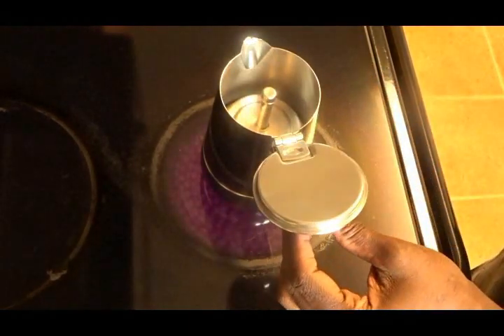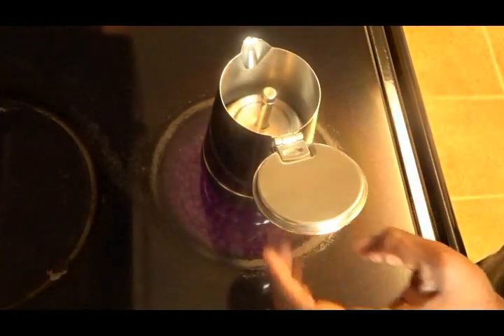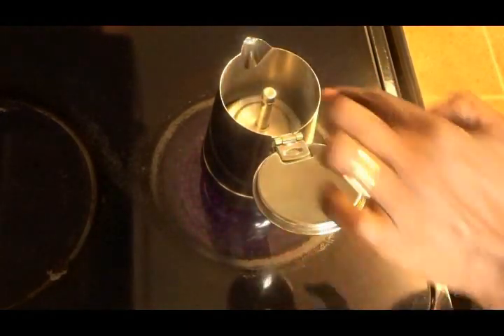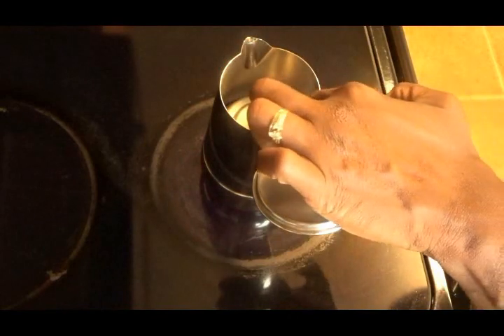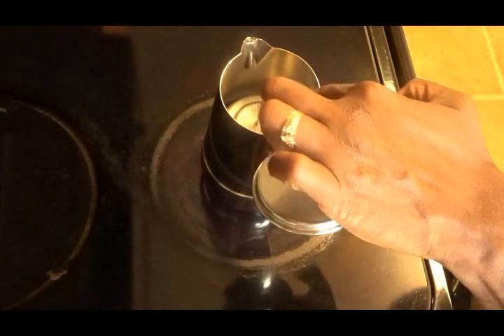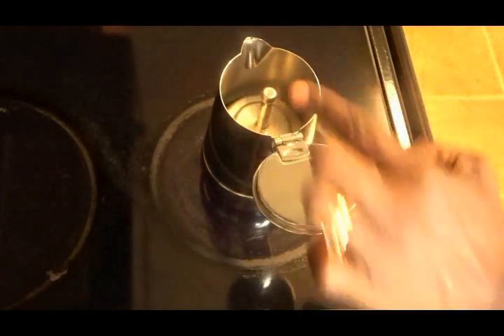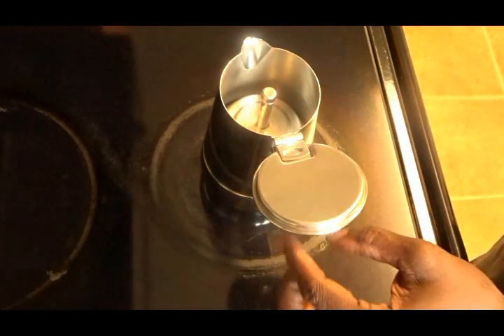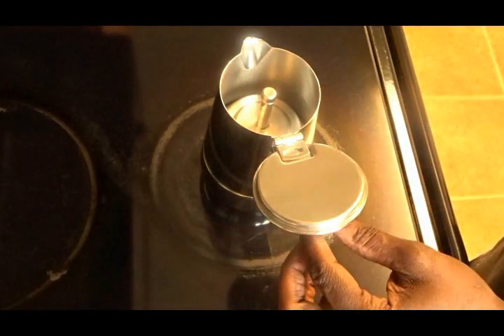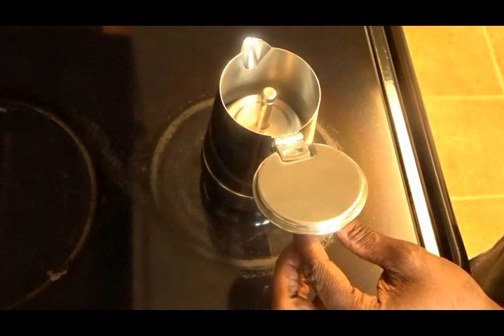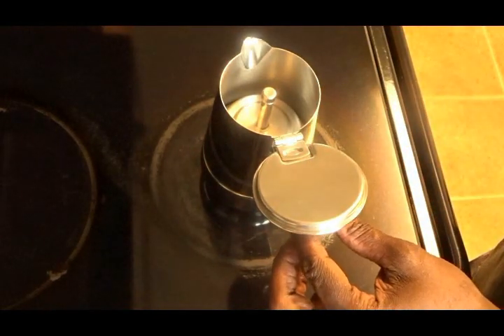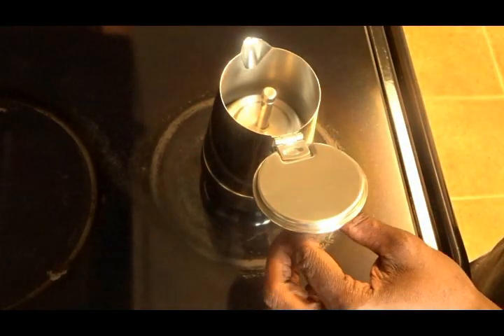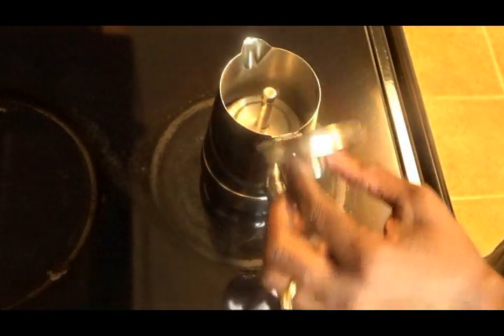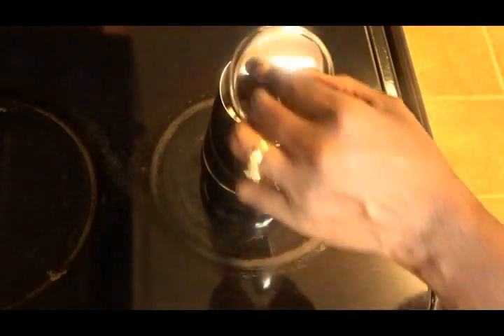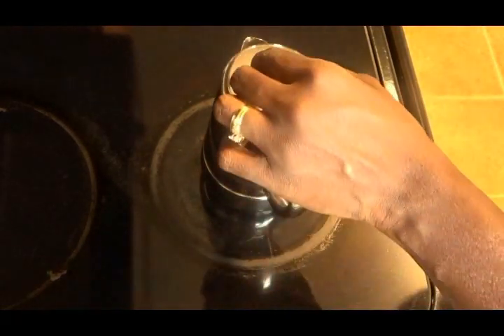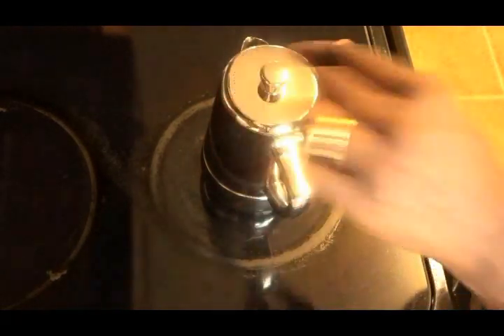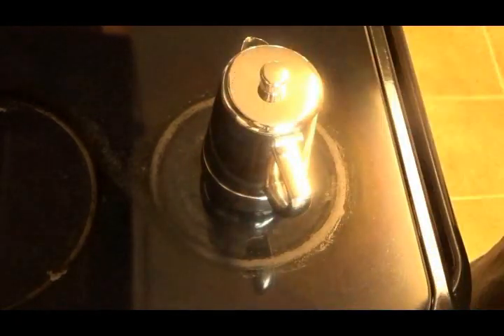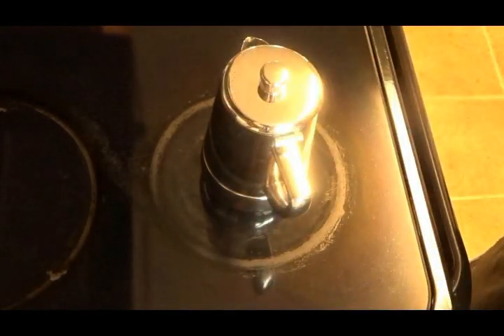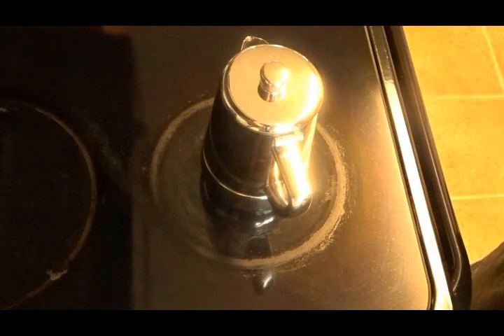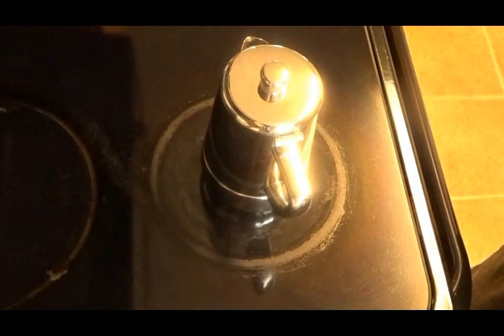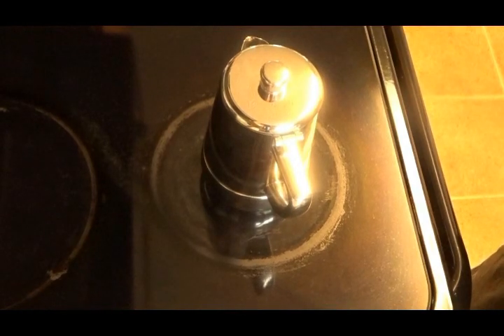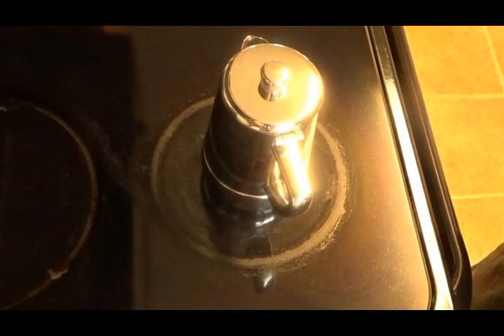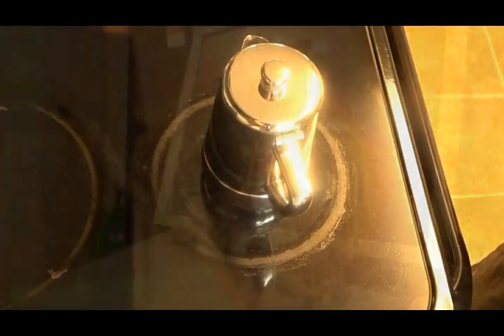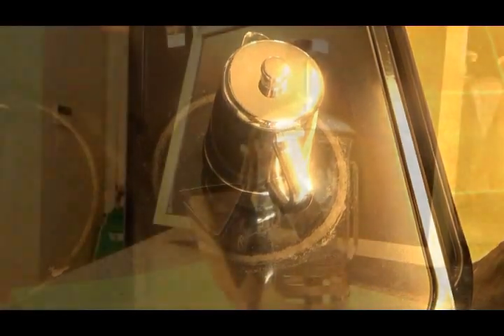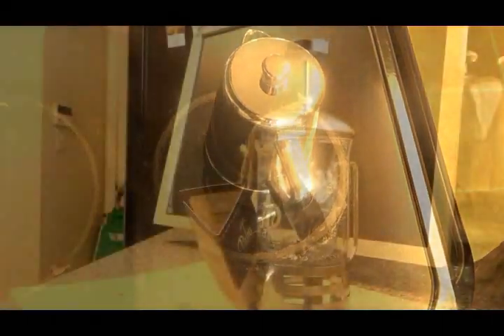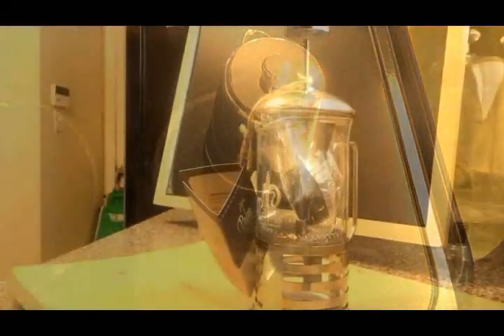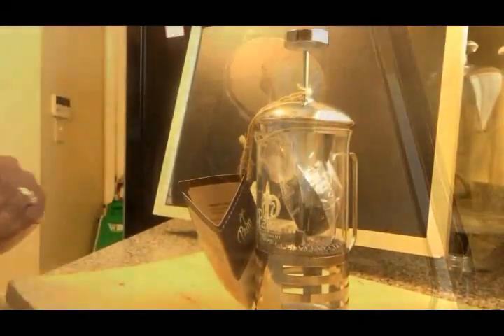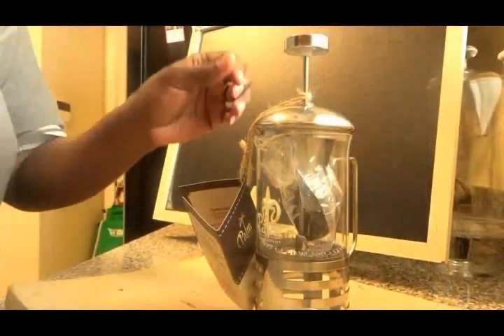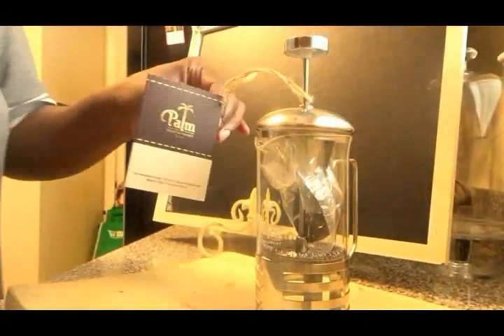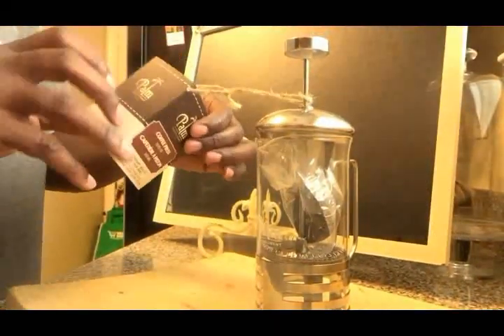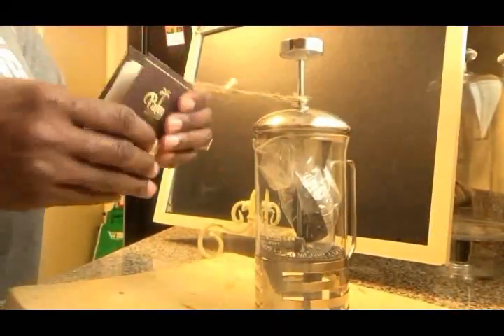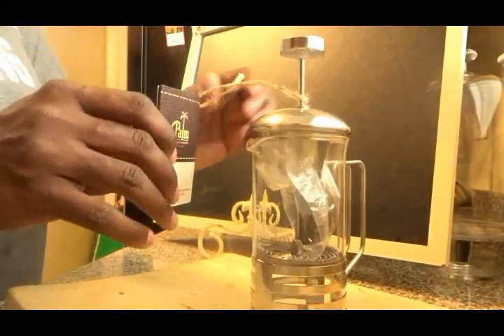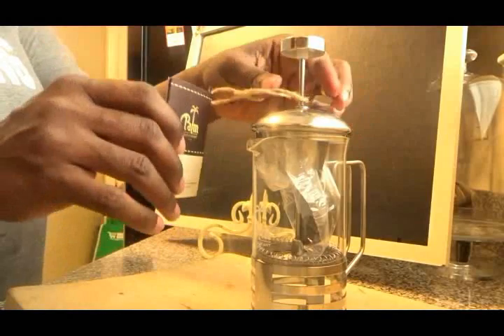Once our coffee has percolated, it's going to come up into the top part of our mocha pot. So what we're going to do now is start making our caramel macchiato.